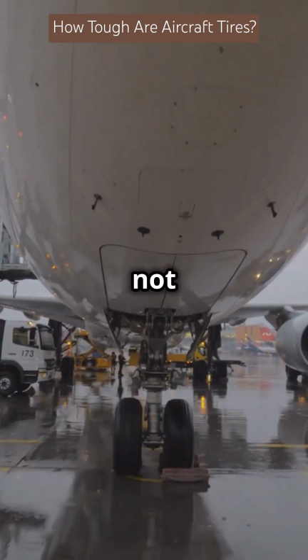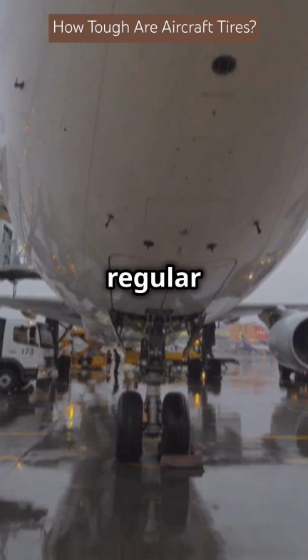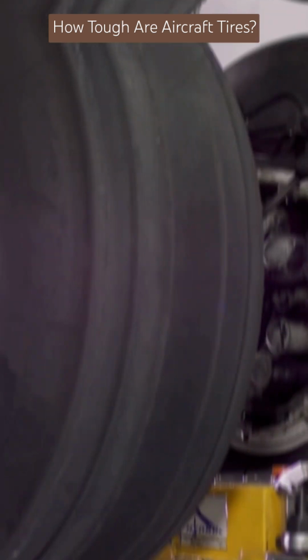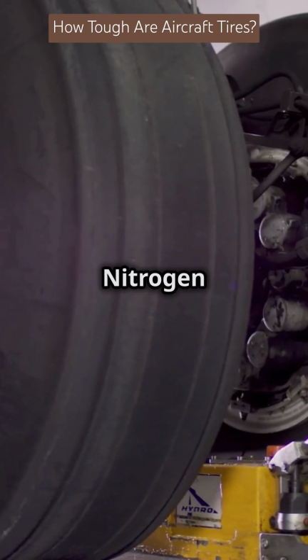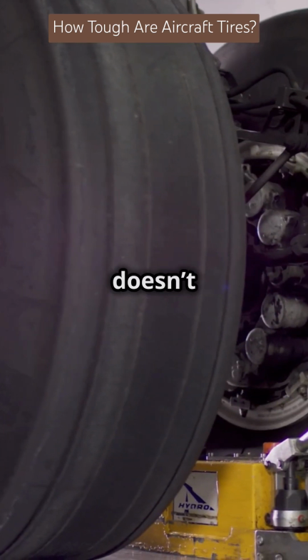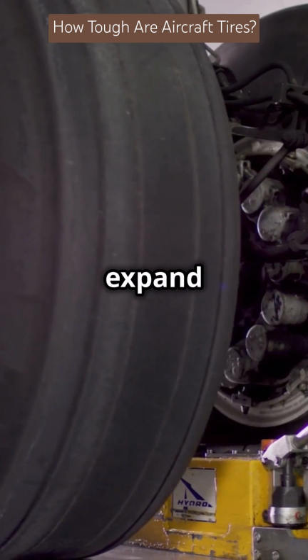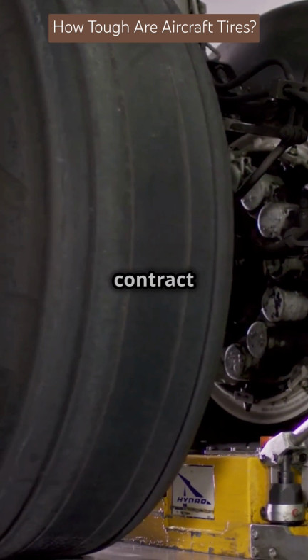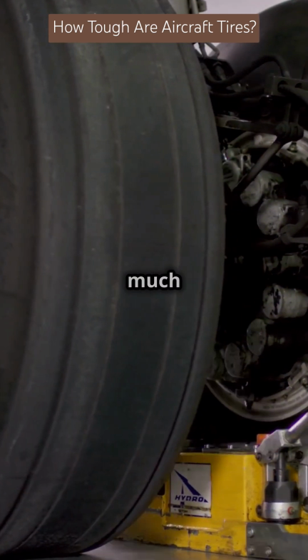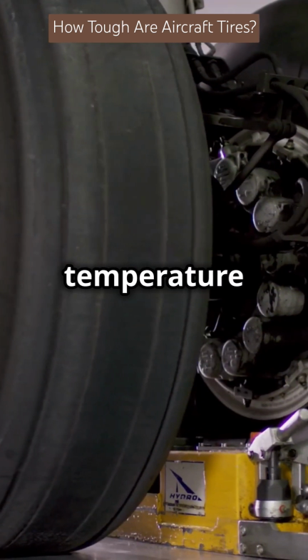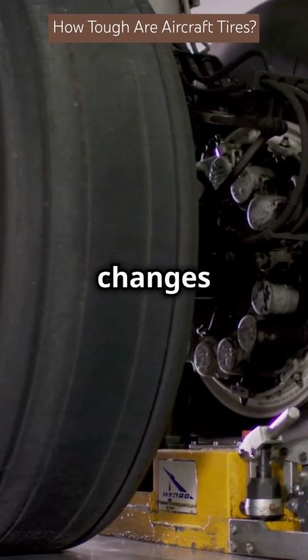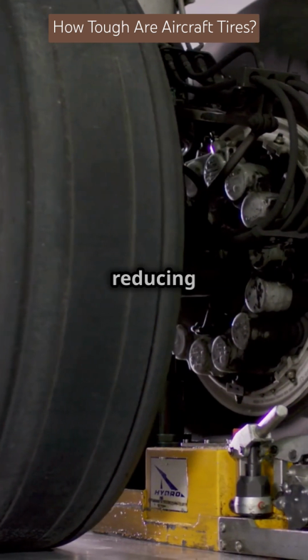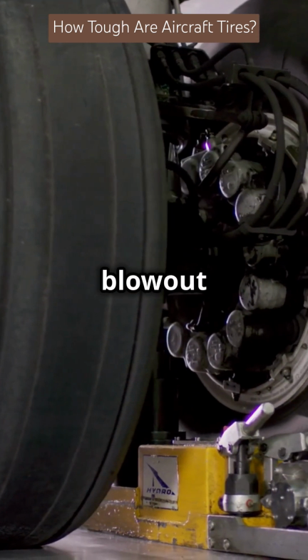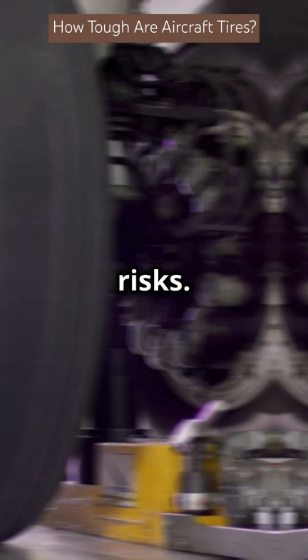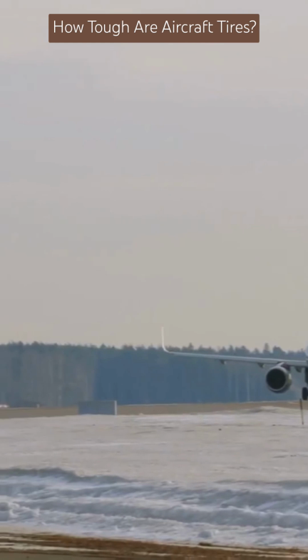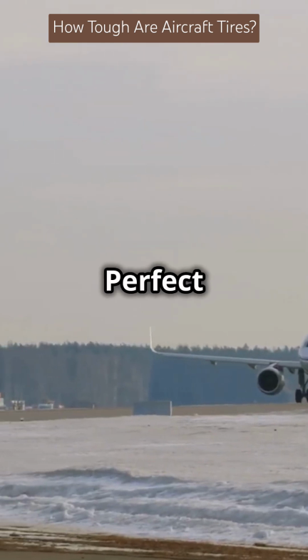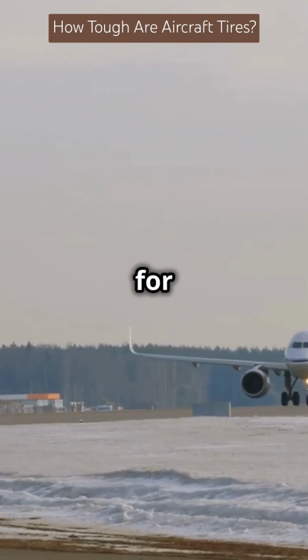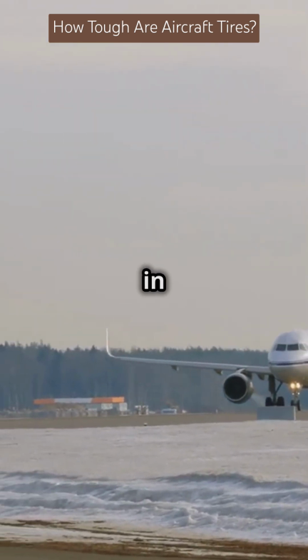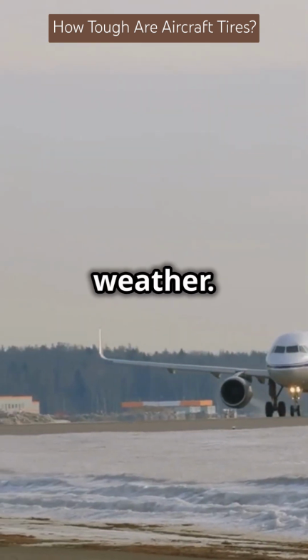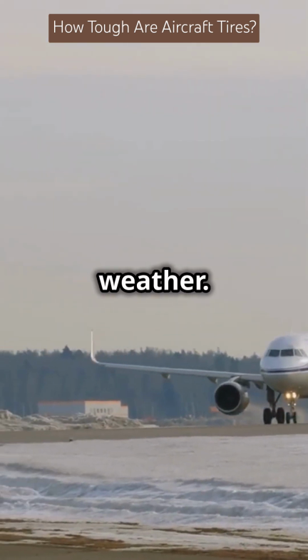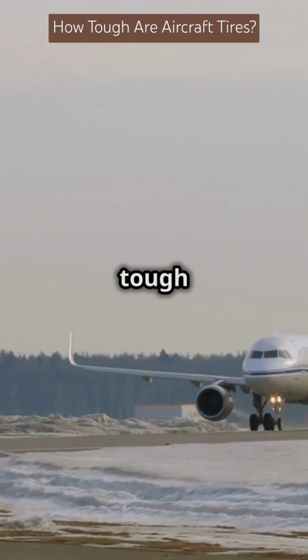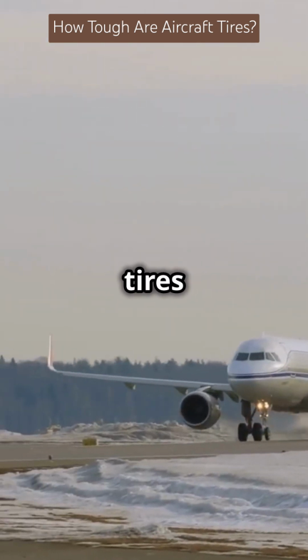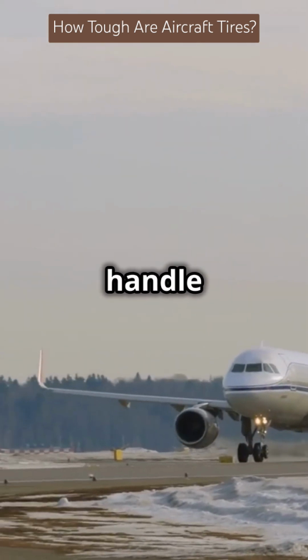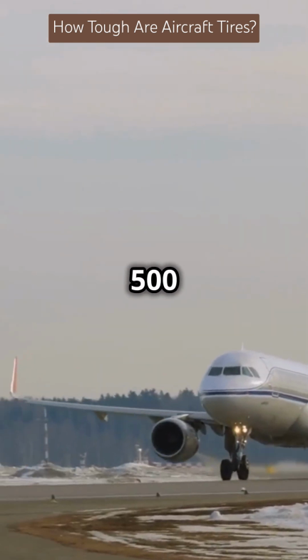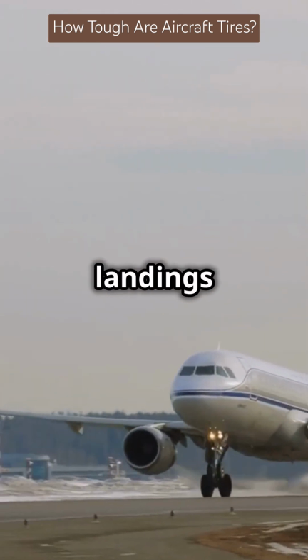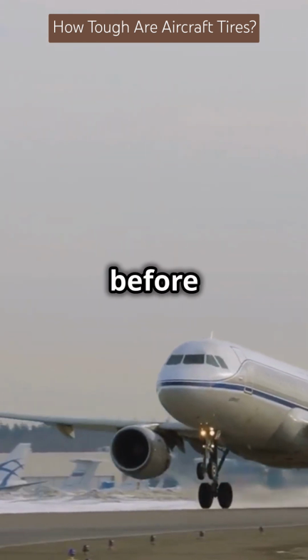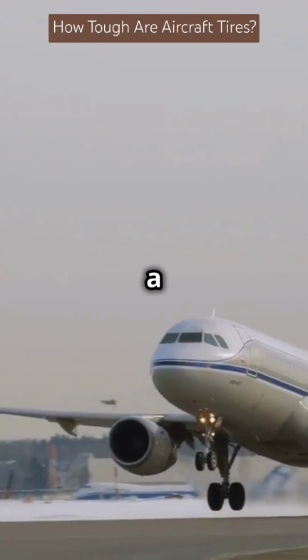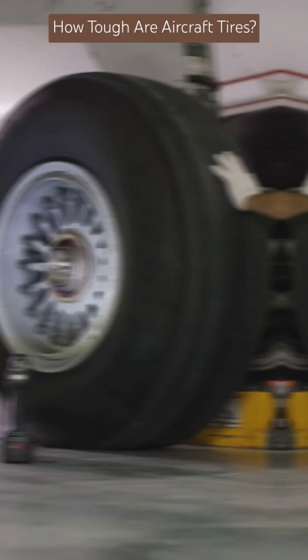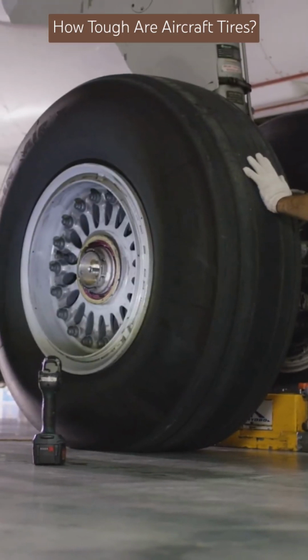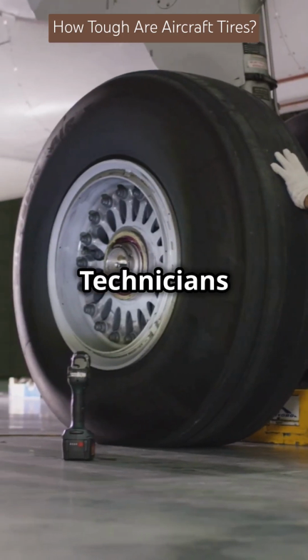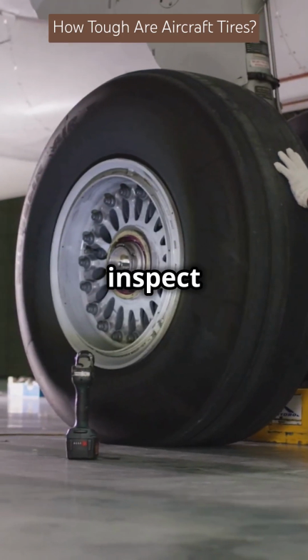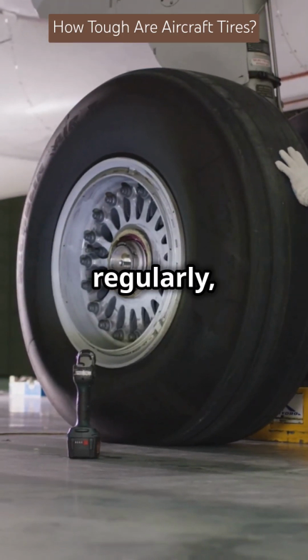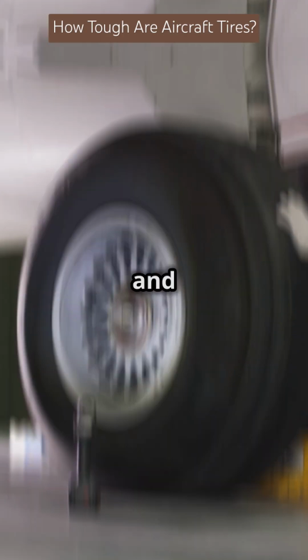Nitrogen doesn't expand or contract much with temperature changes, thus reducing blowout risks — perfect for landing in any weather. These tough tires can handle around 500 landings before they need a retread, and technicians inspect them regularly.